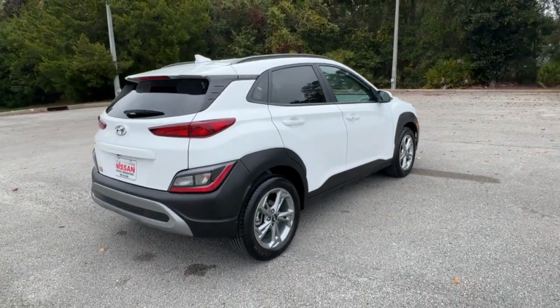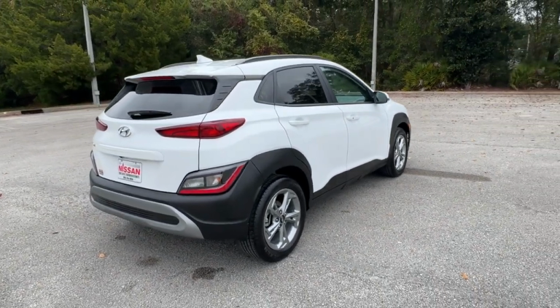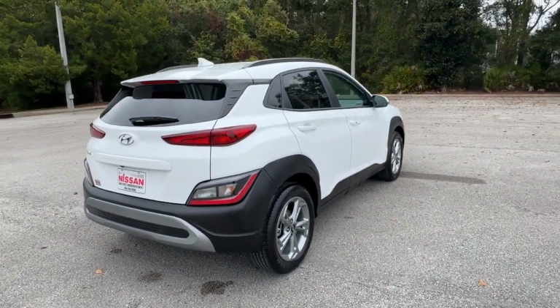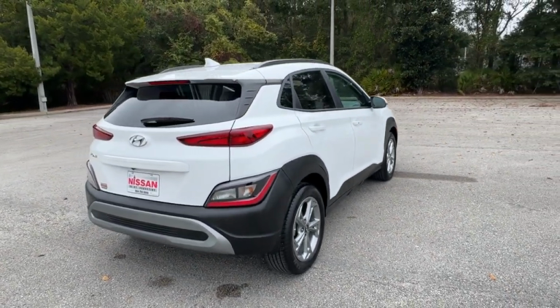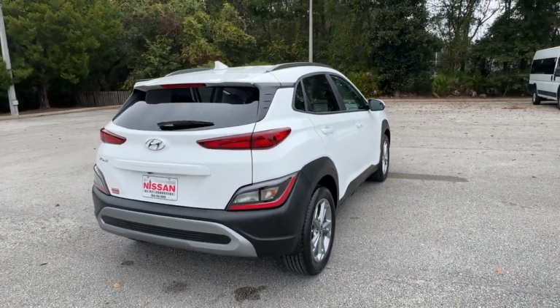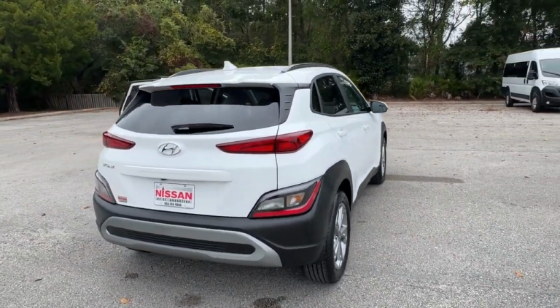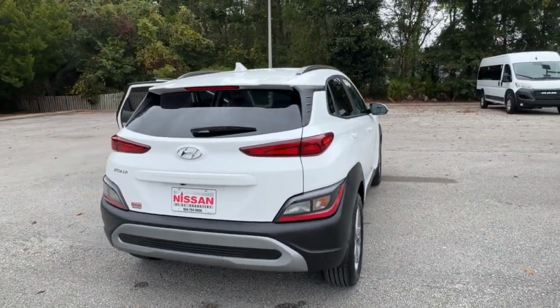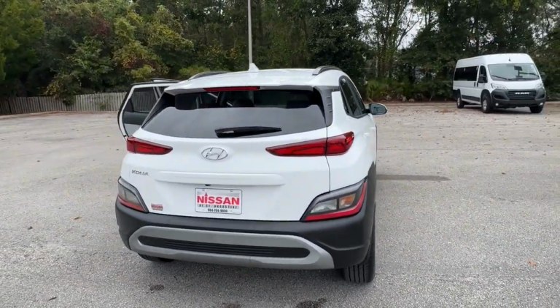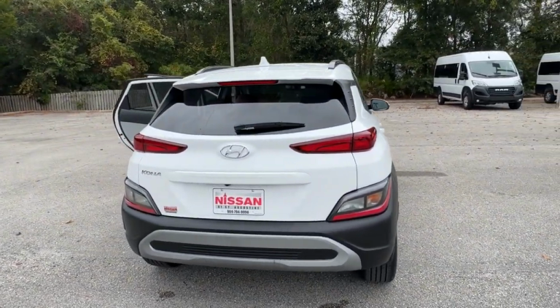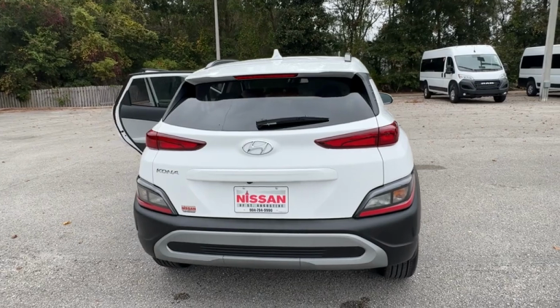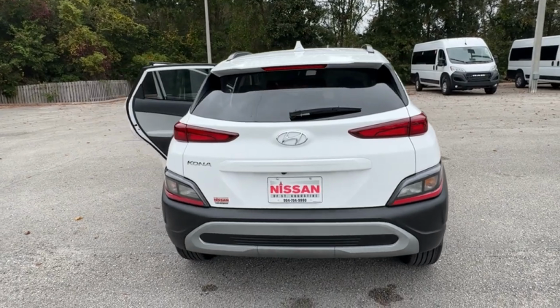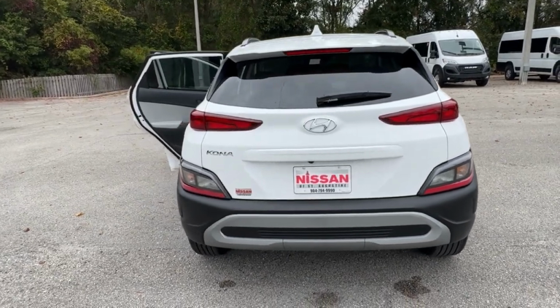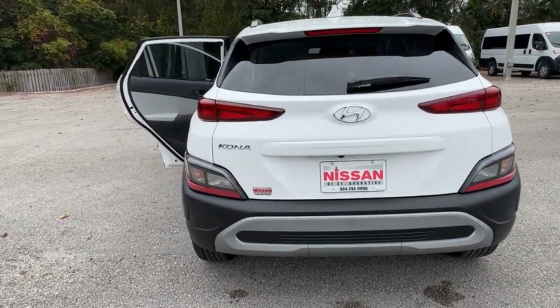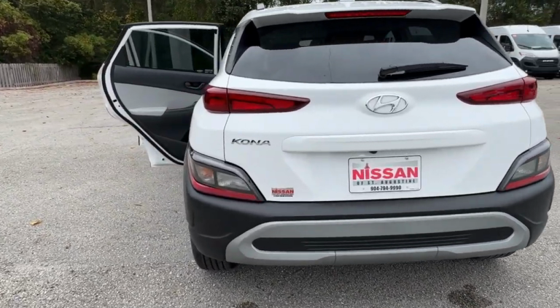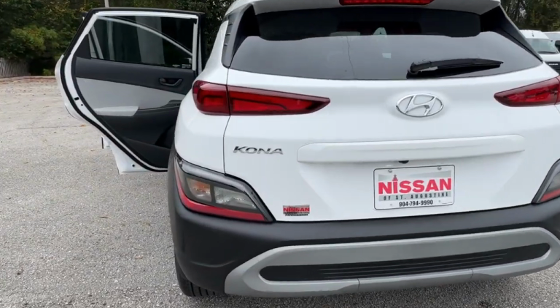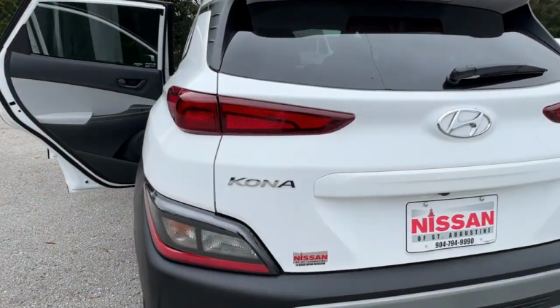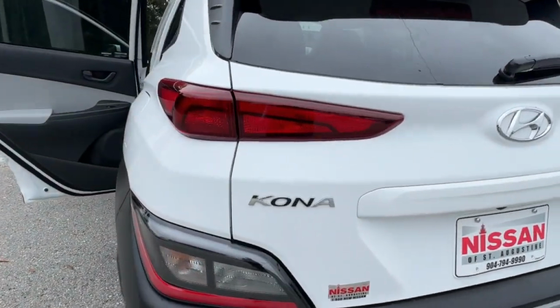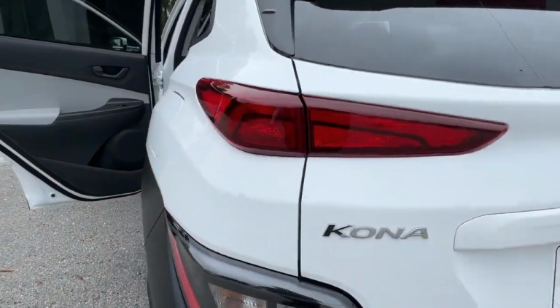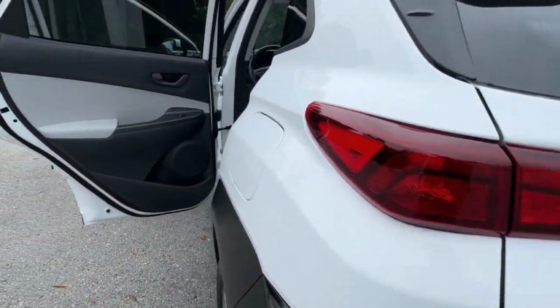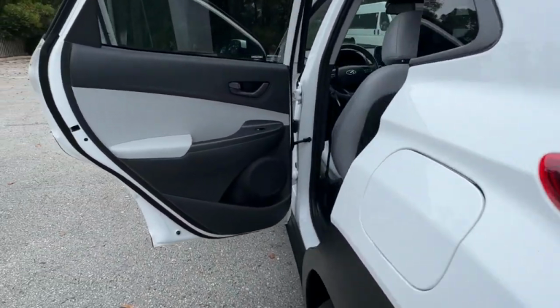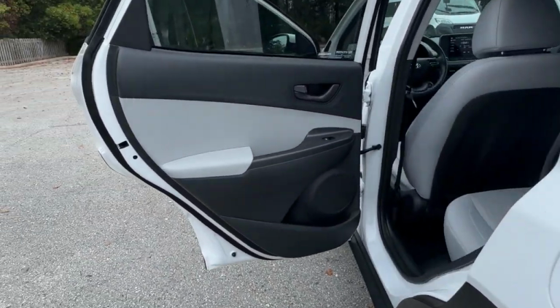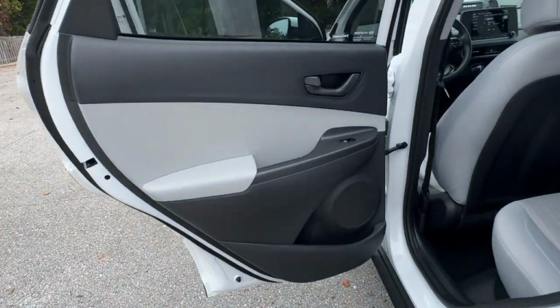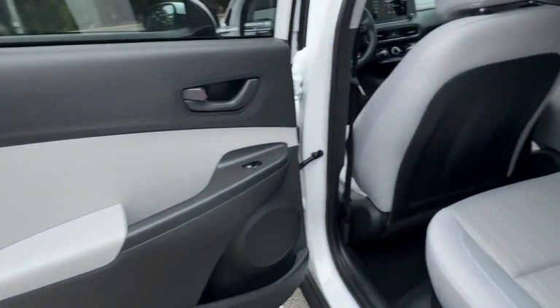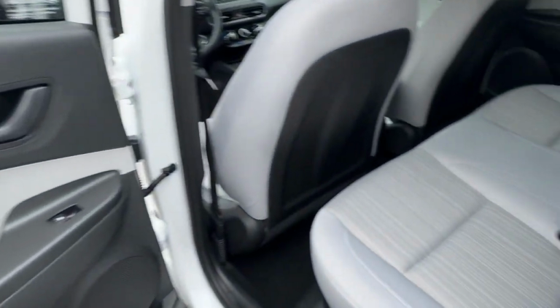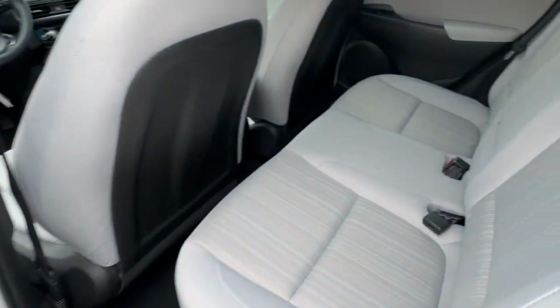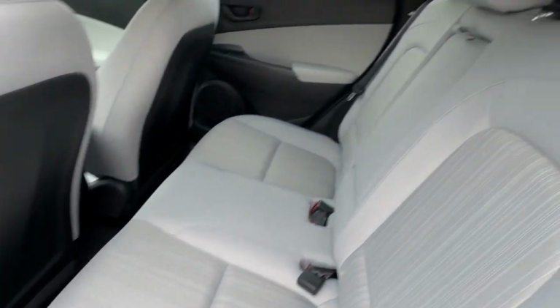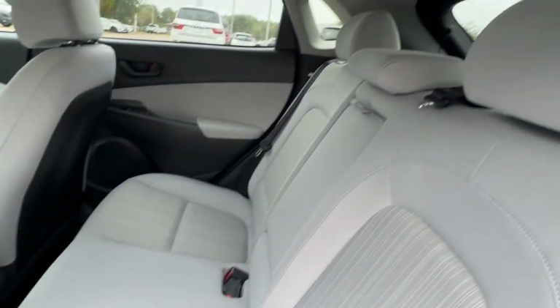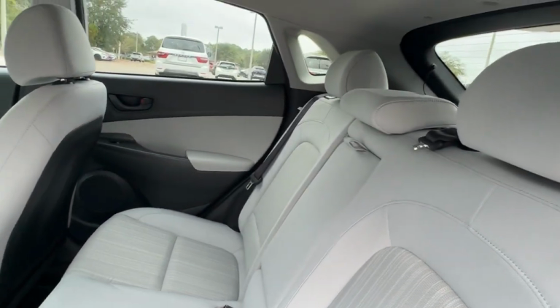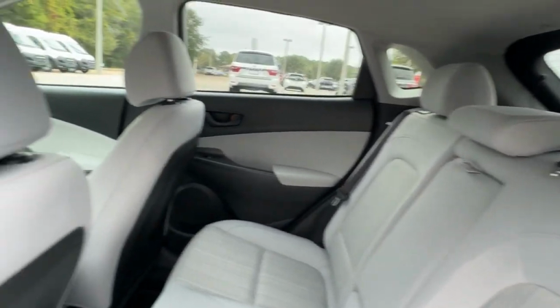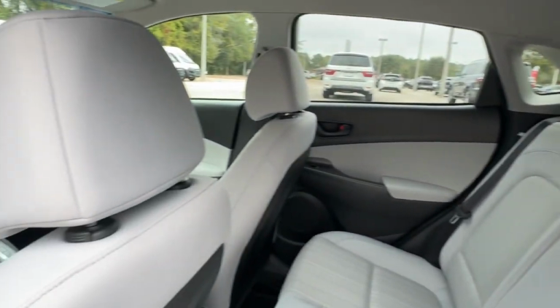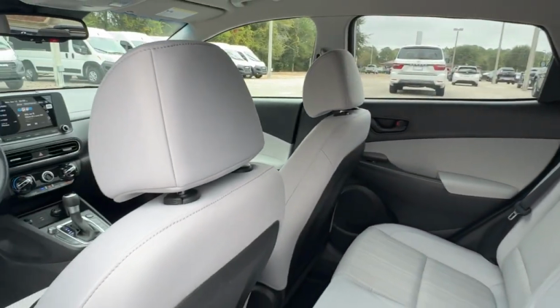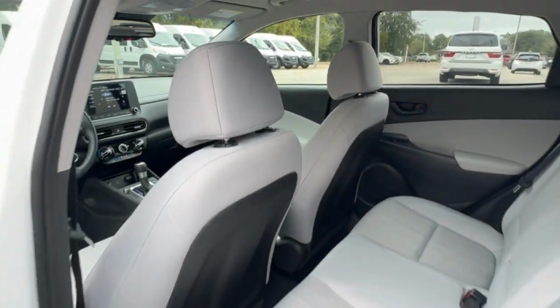You'll love its easy-to-use infotainment system, comfortable cabin, and versatile crossover capabilities, as well as the confidence that comes standard thanks to its suite of advanced safety features. The following are some of this vehicle's highlighted options.